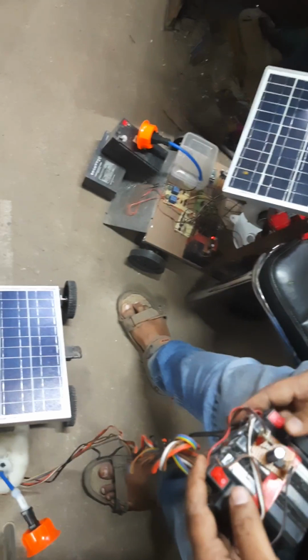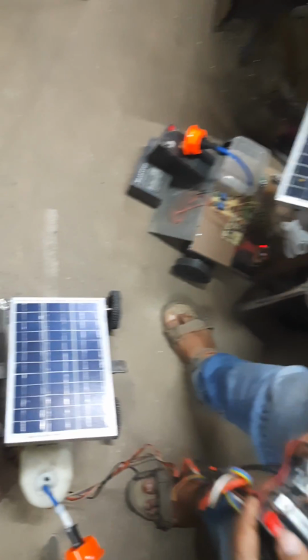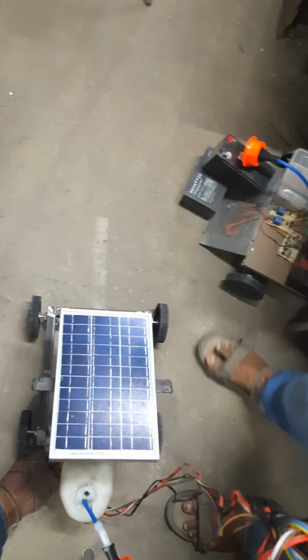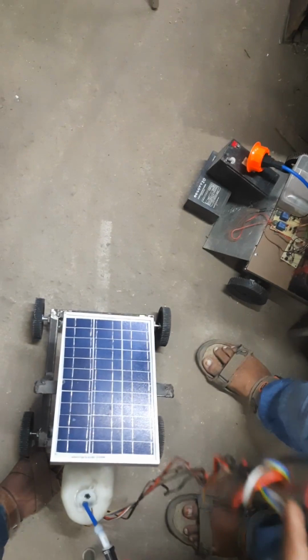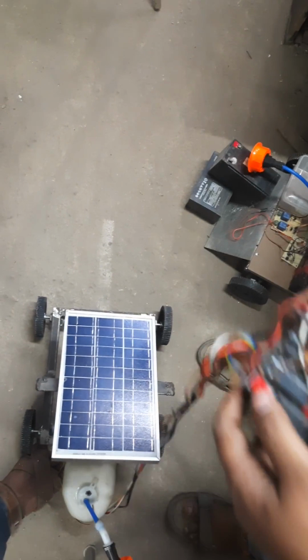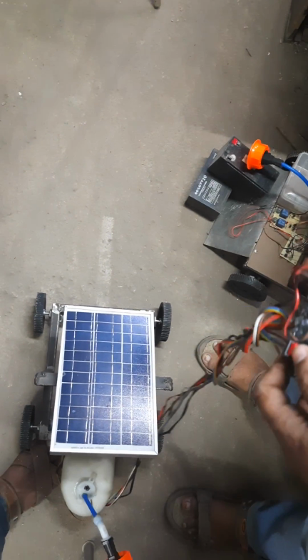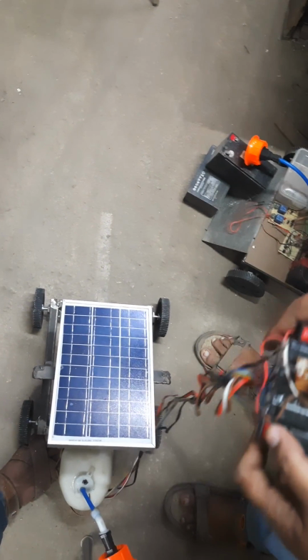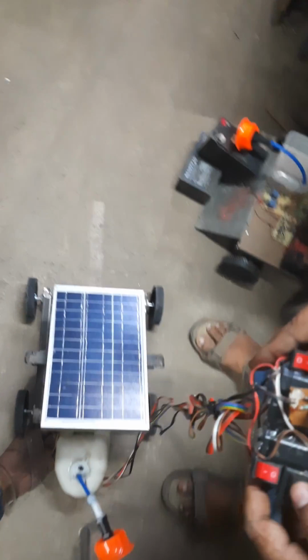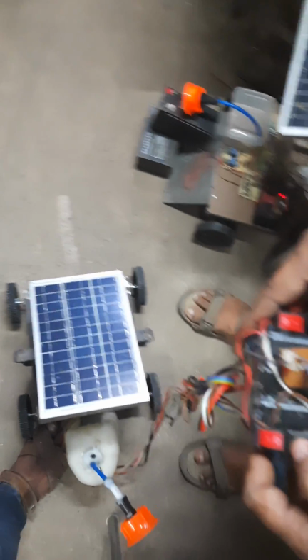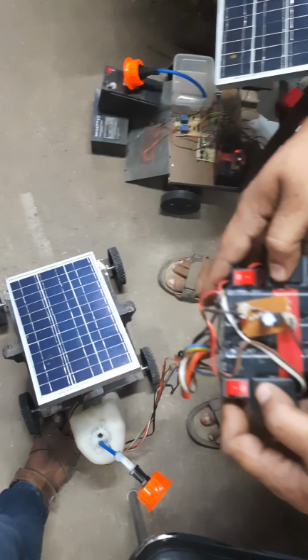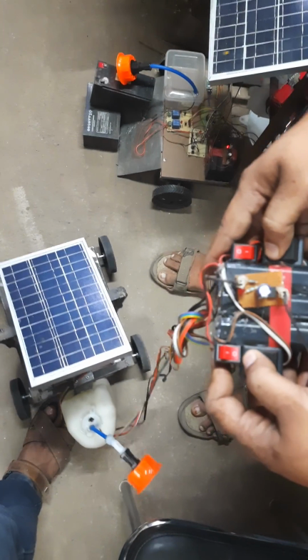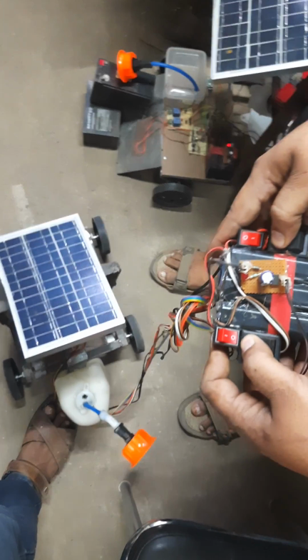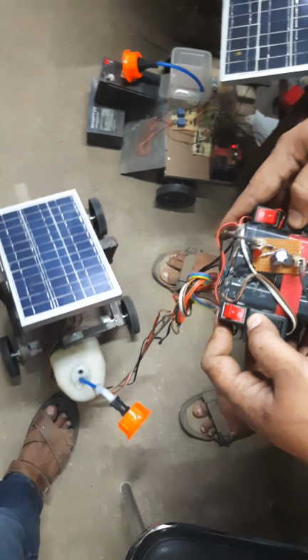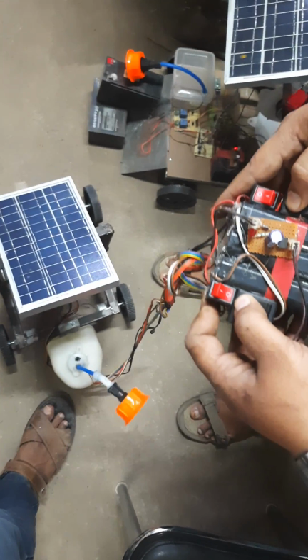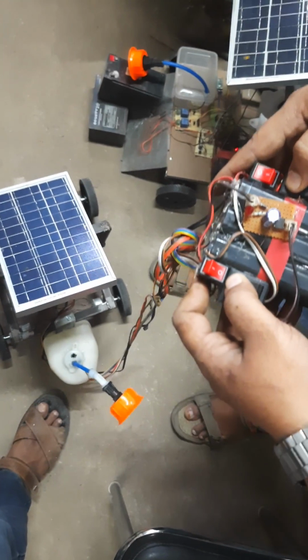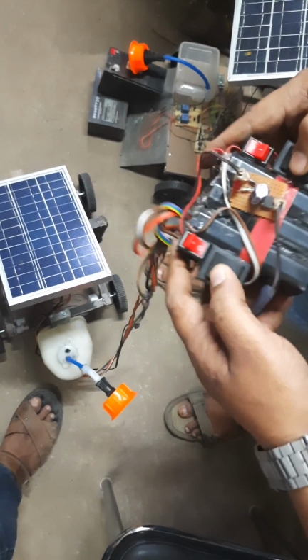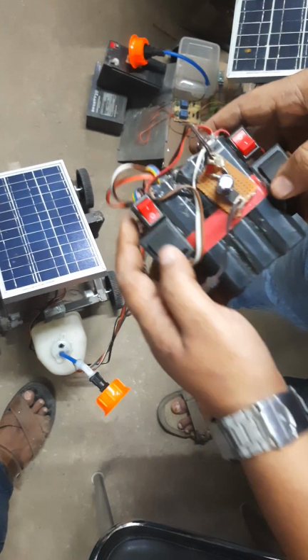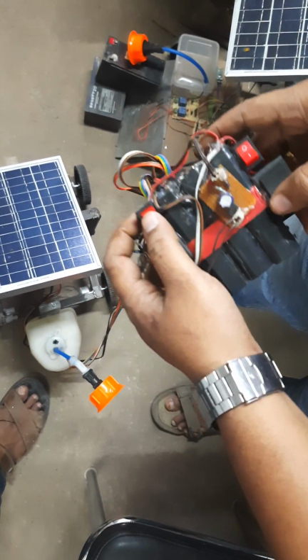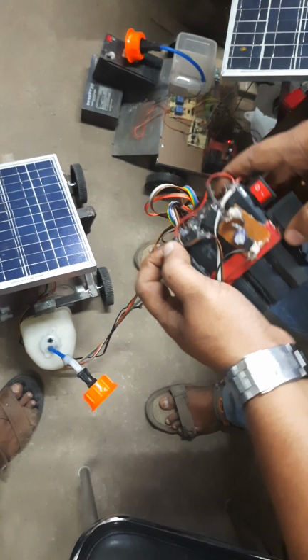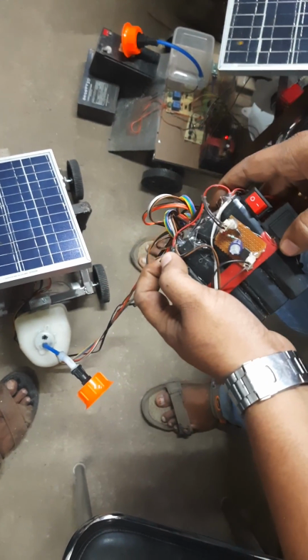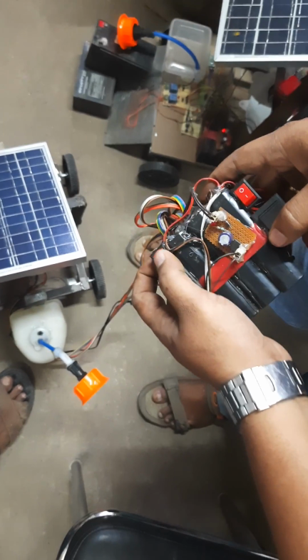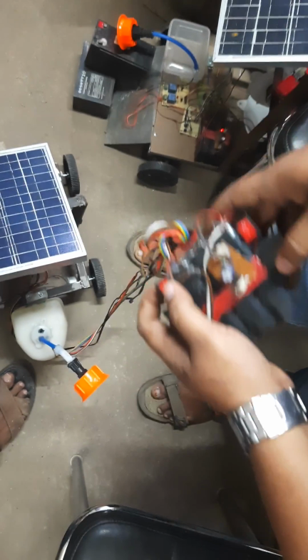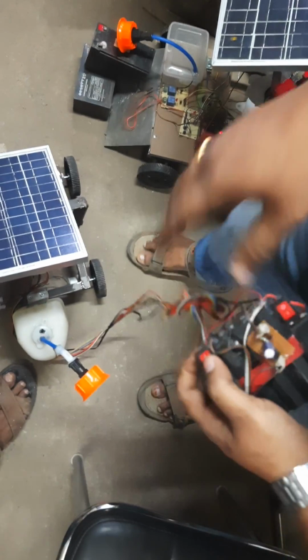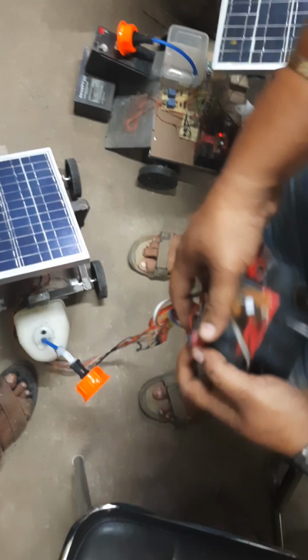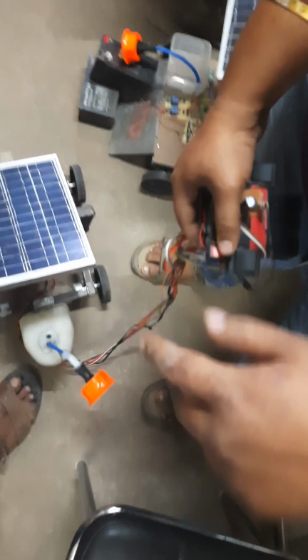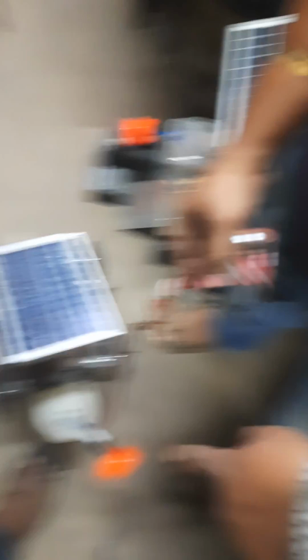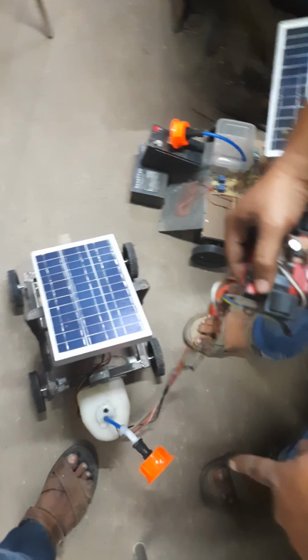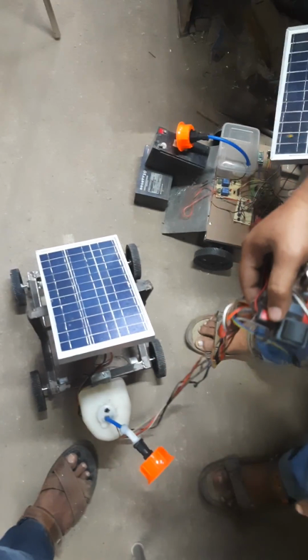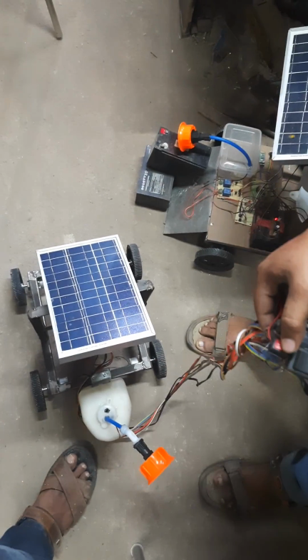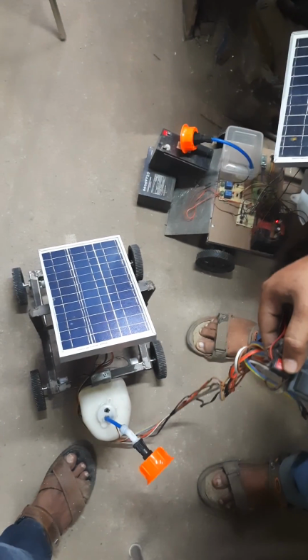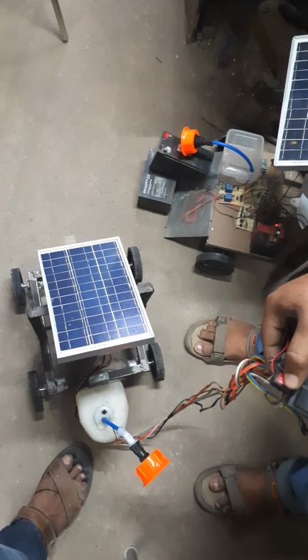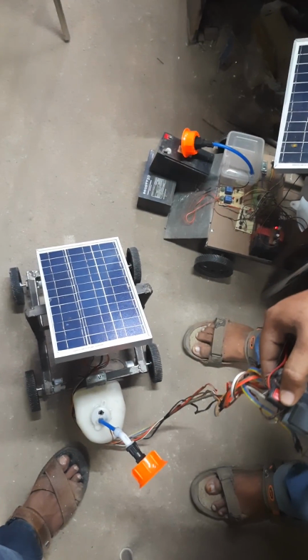This is how you can turn on the vacuum cleaner. After that you can turn on the pump as well. The noise that you are hearing is the DC pump.